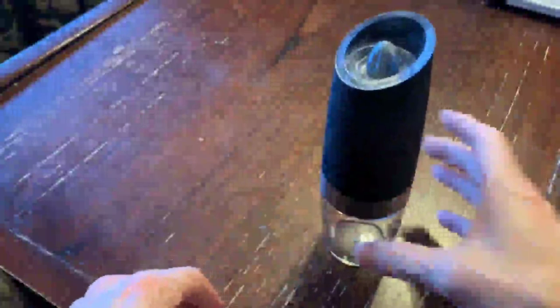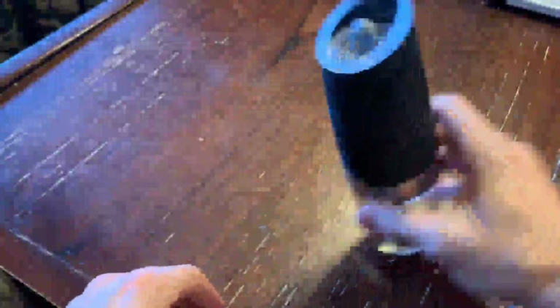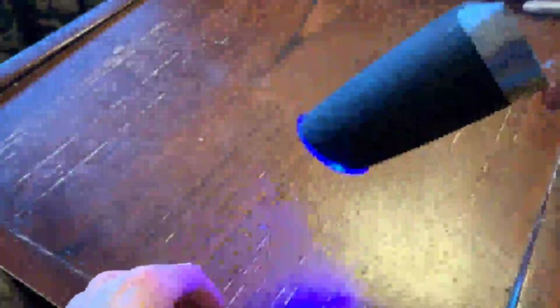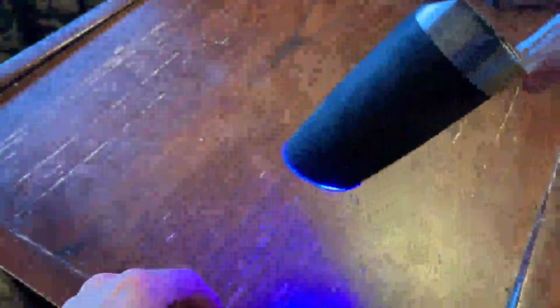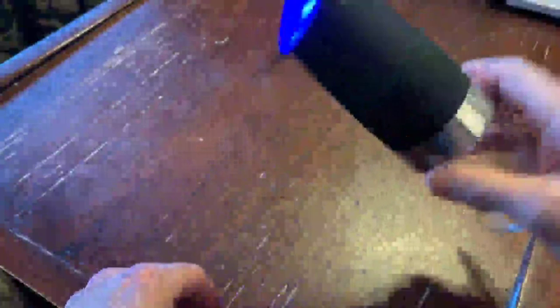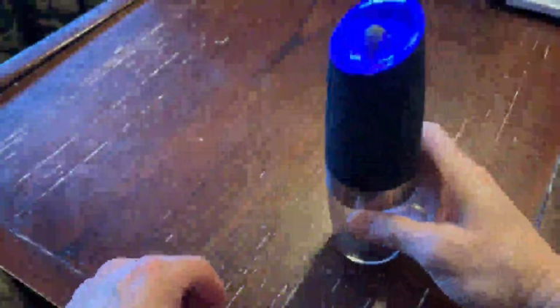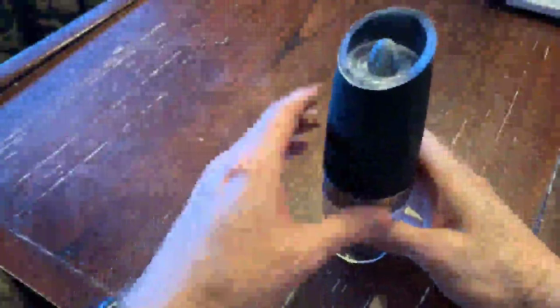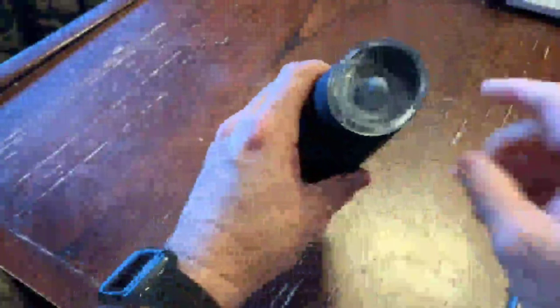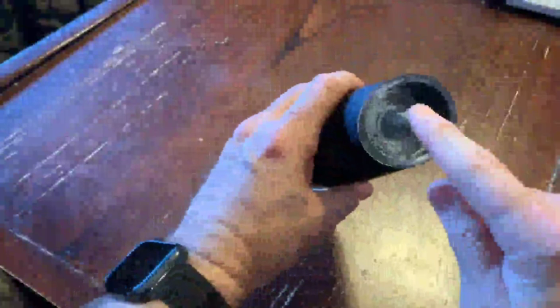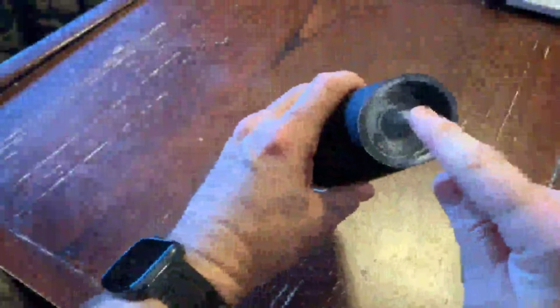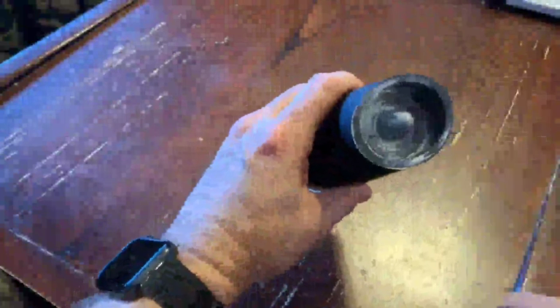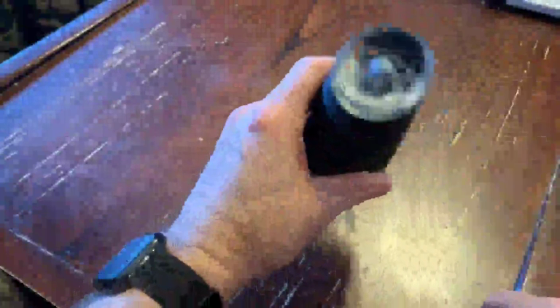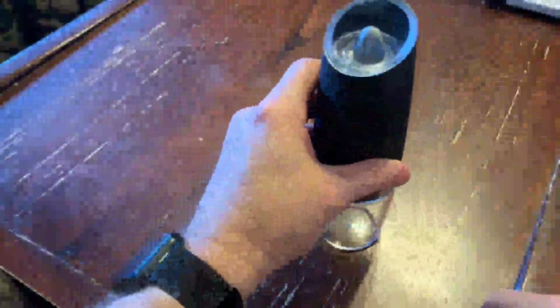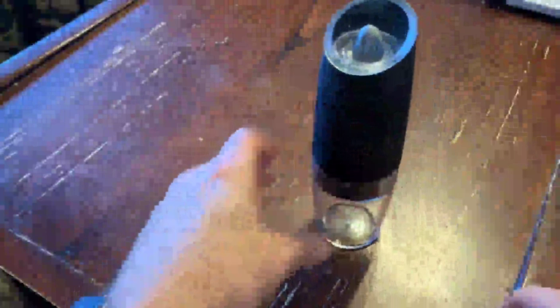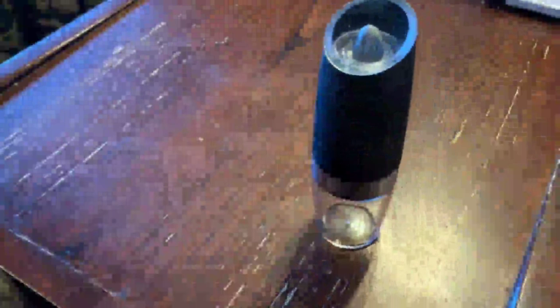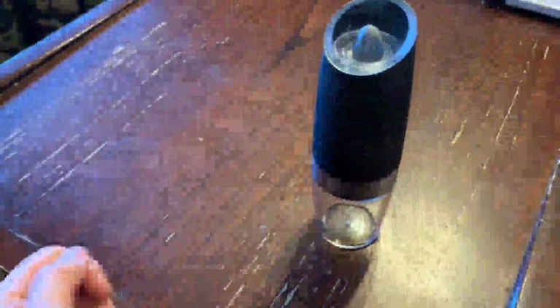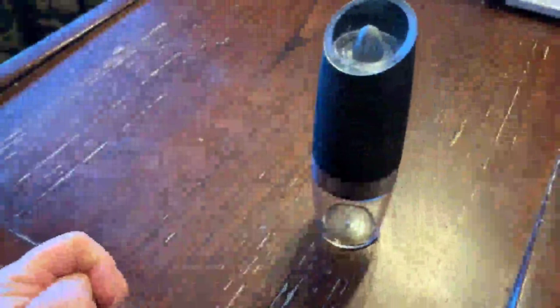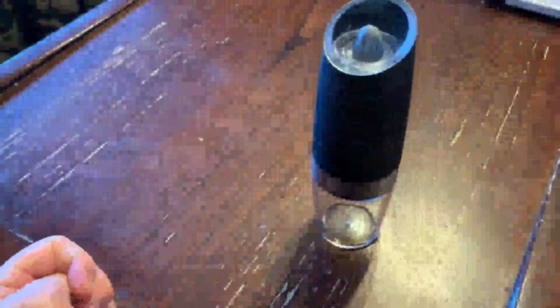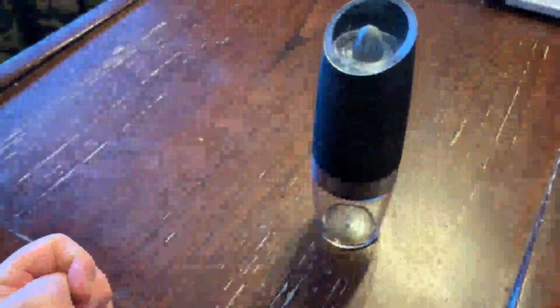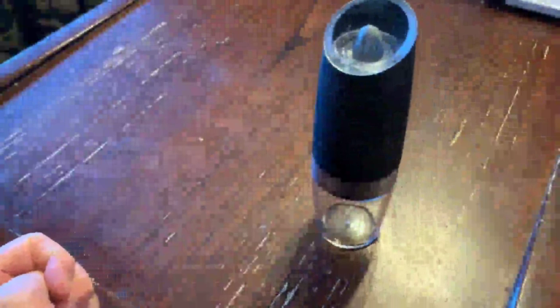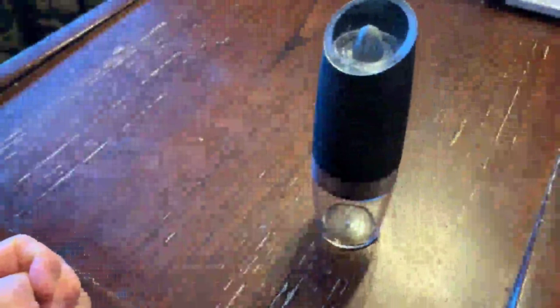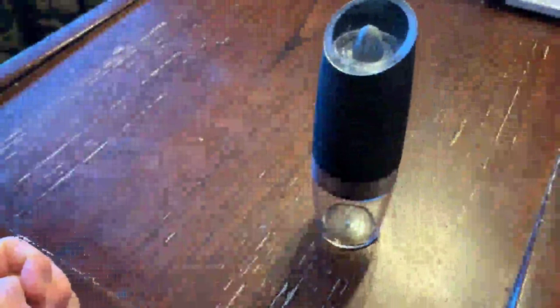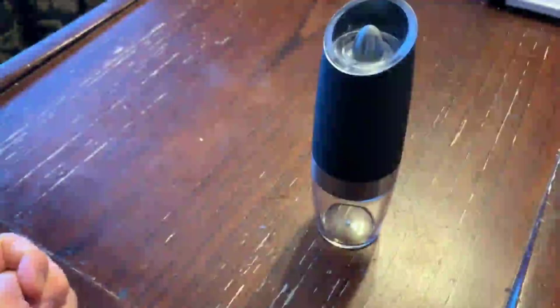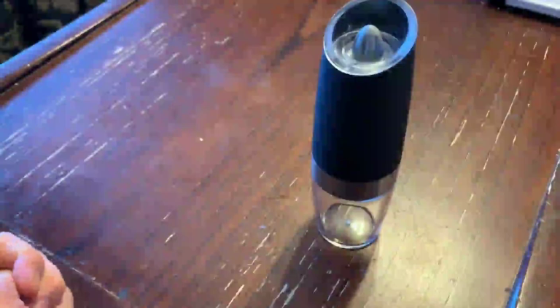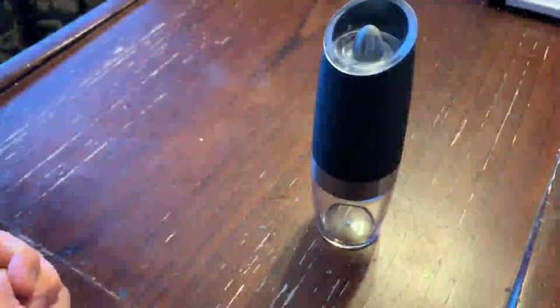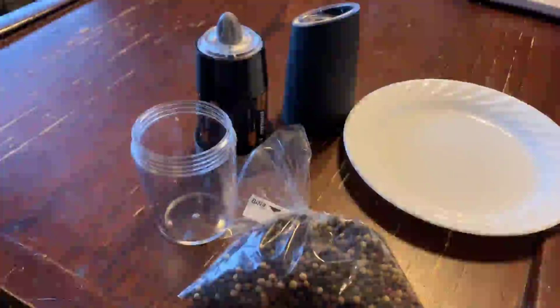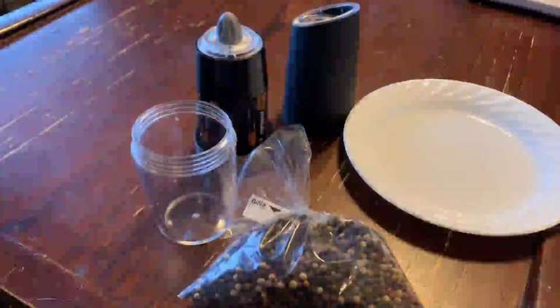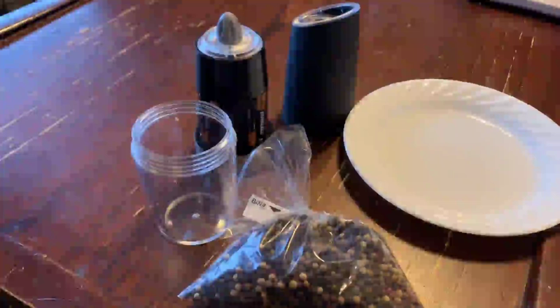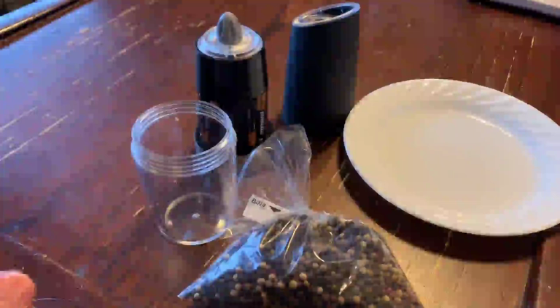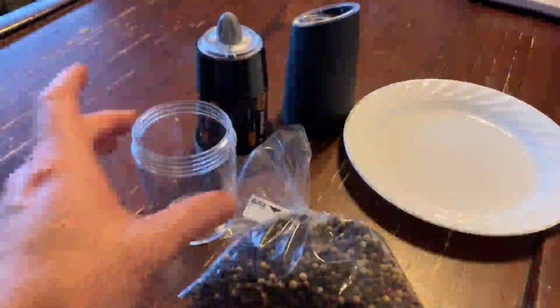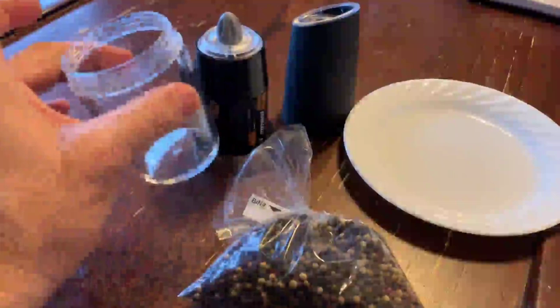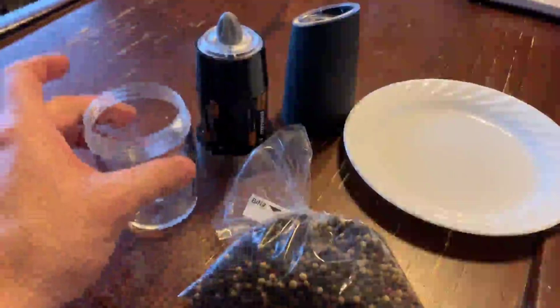It doesn't work. You can set the grinding level right here, so I'll get the bay all cleaned up and load it up and show you how it works.